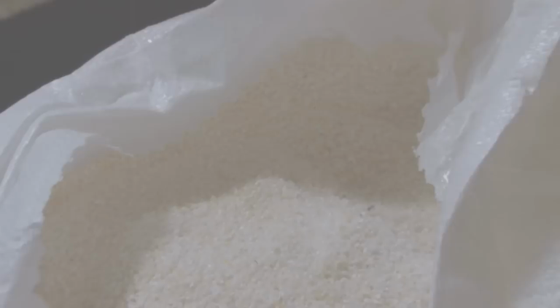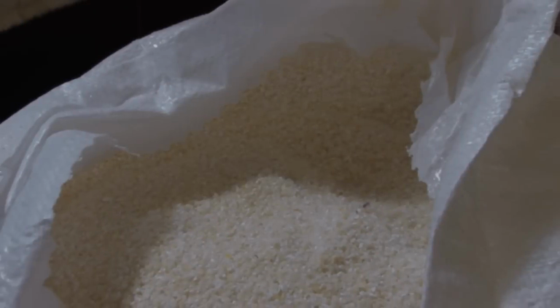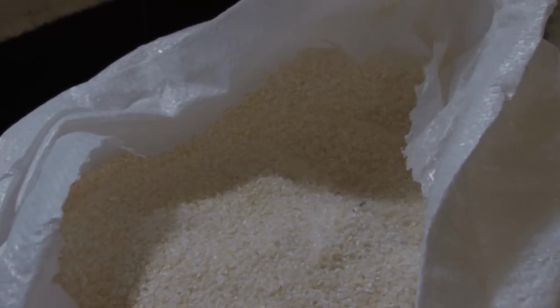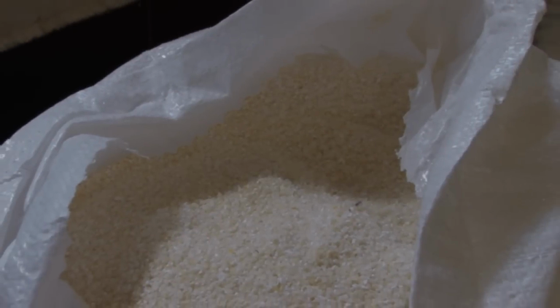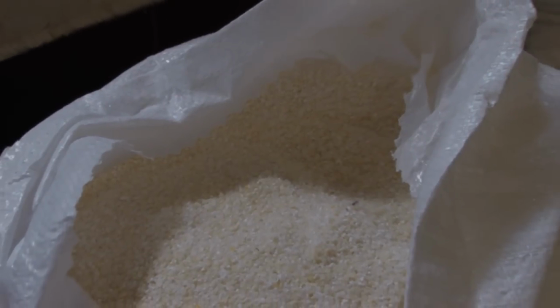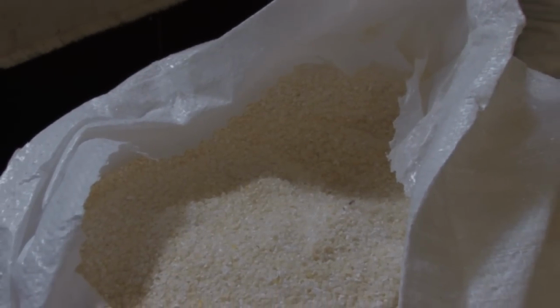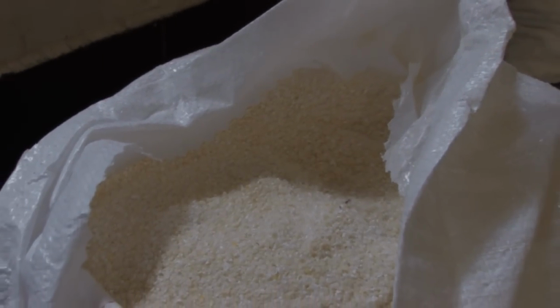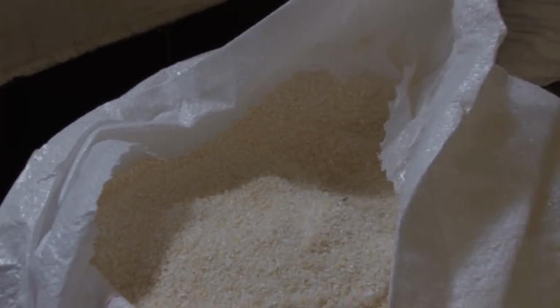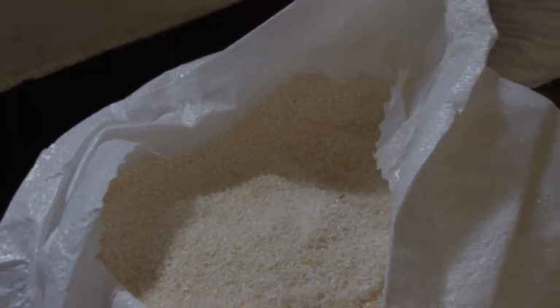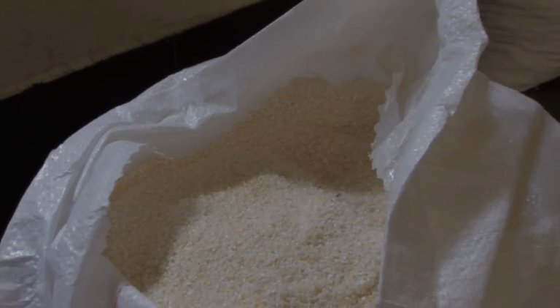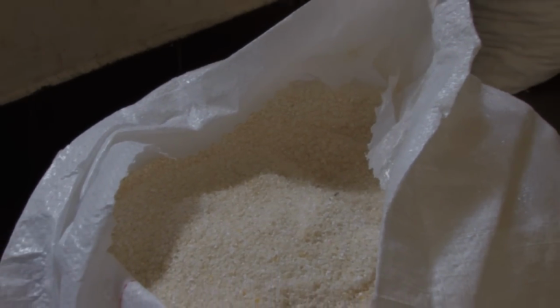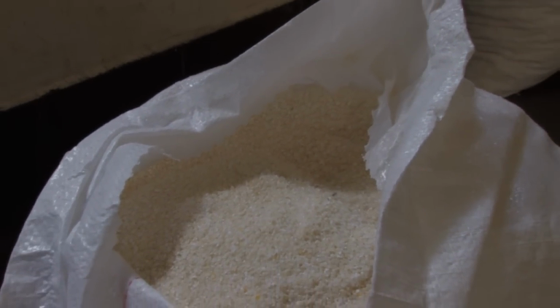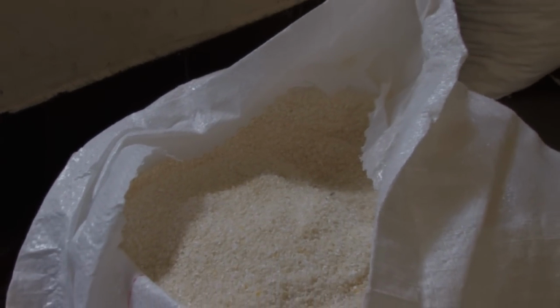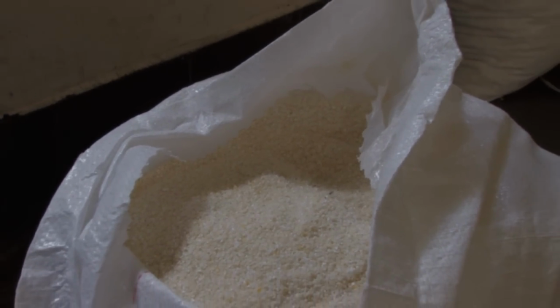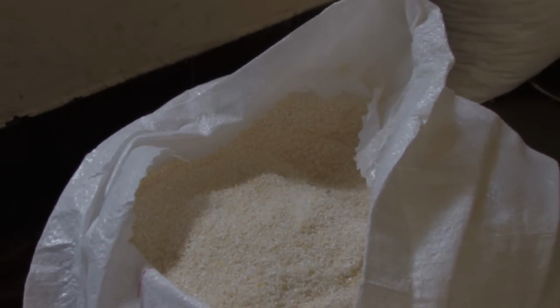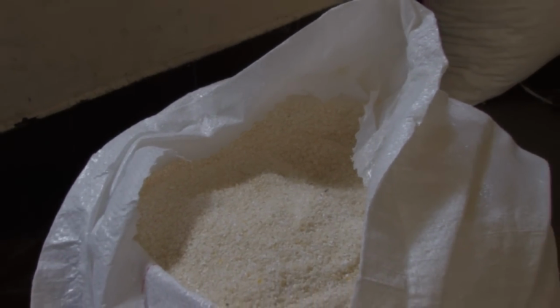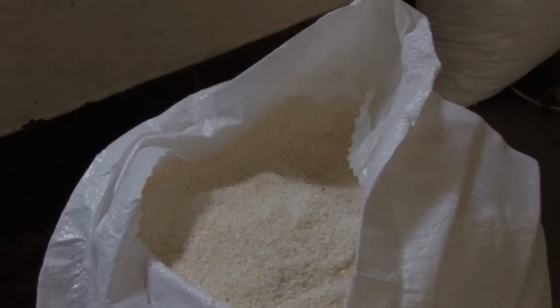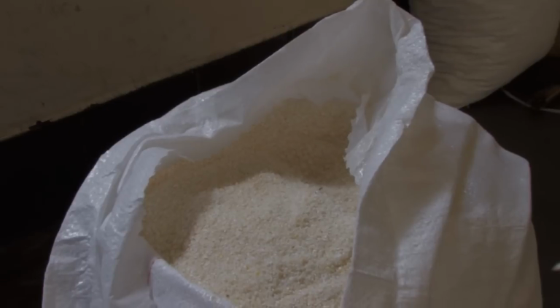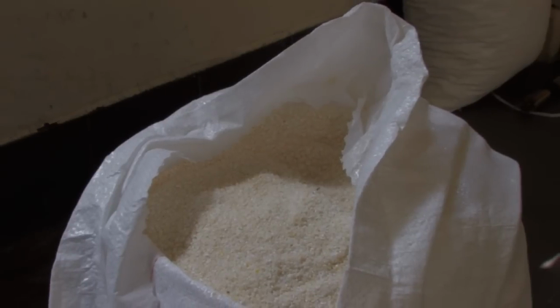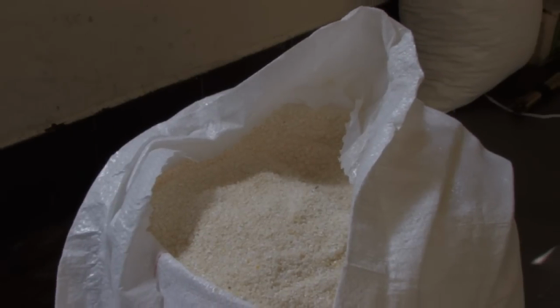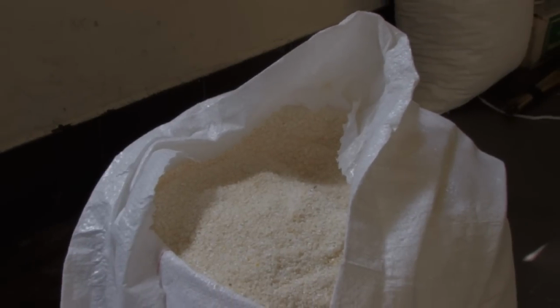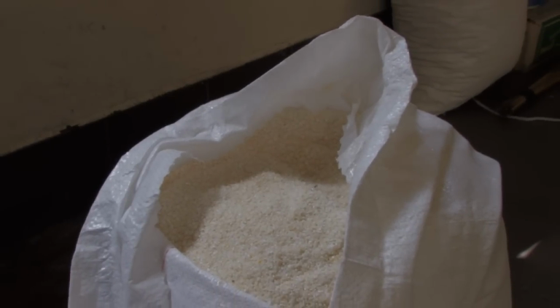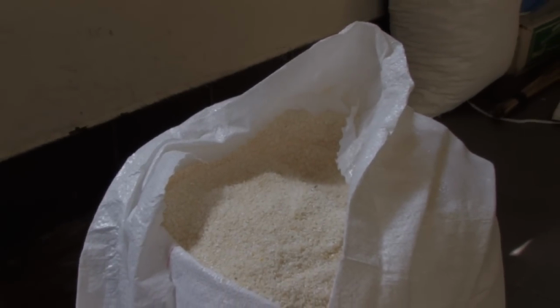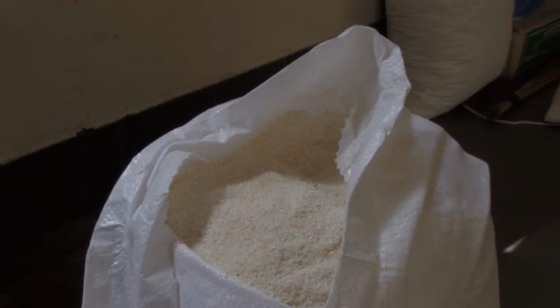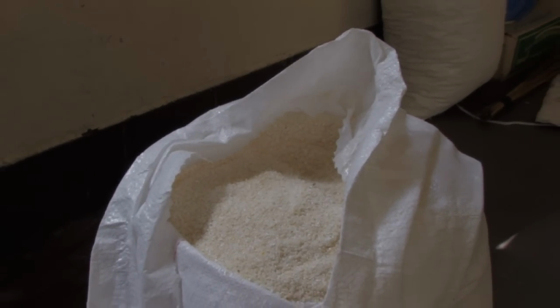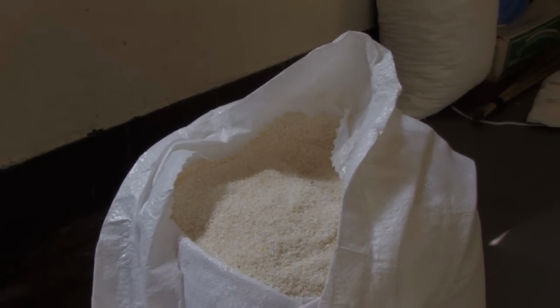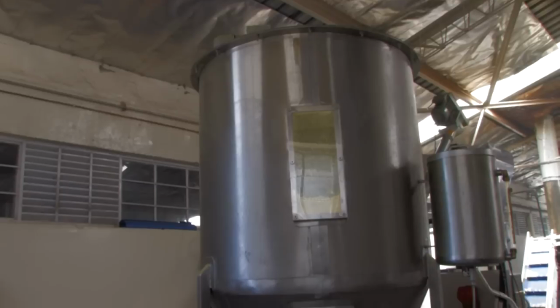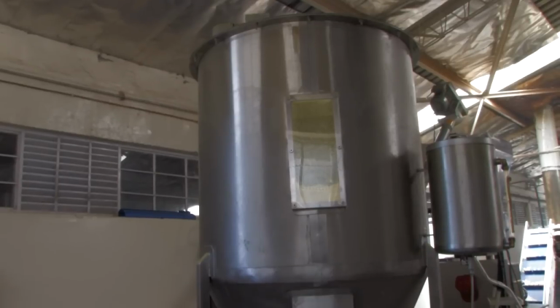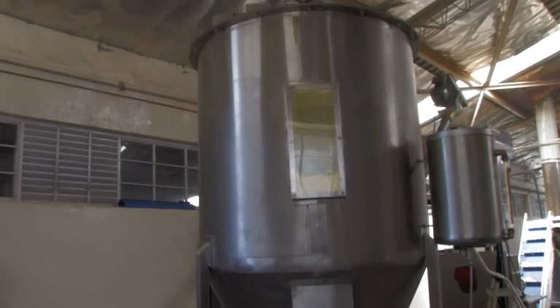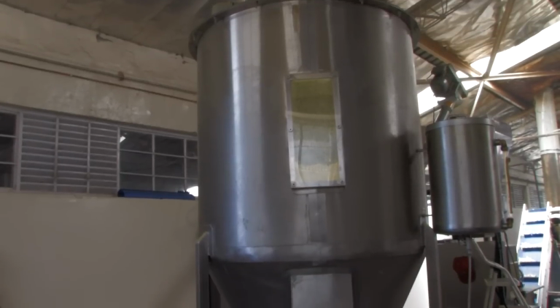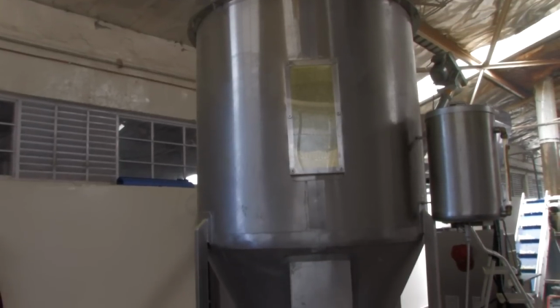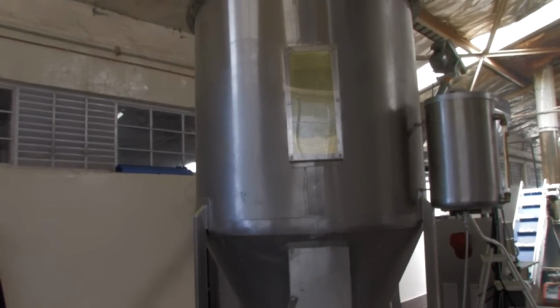The corn curls start life as maize grits. This is semi-ground, locally grown maize with a coarser texture than flour.